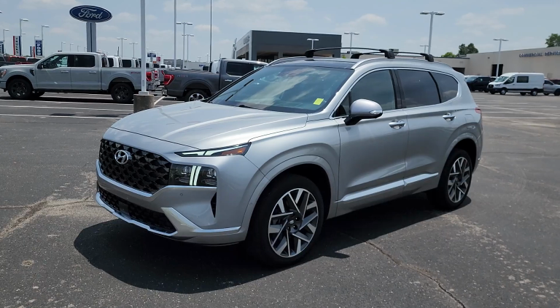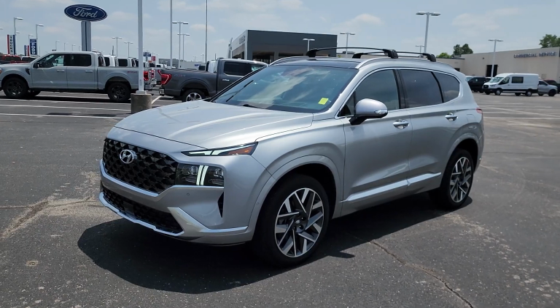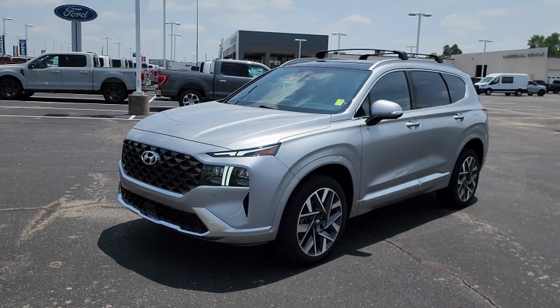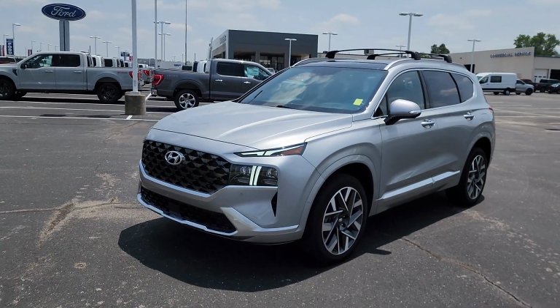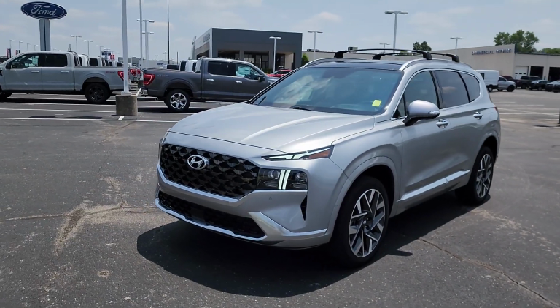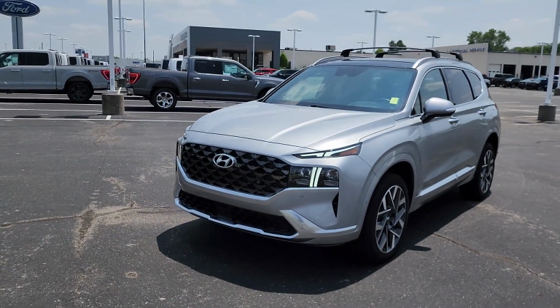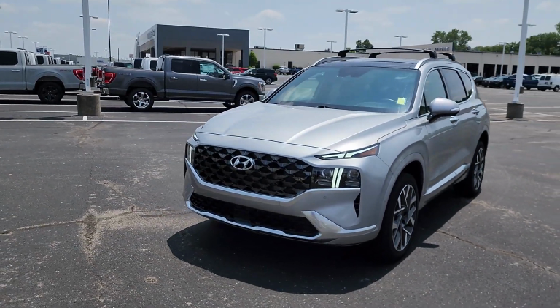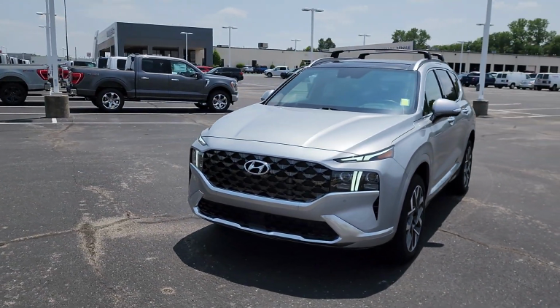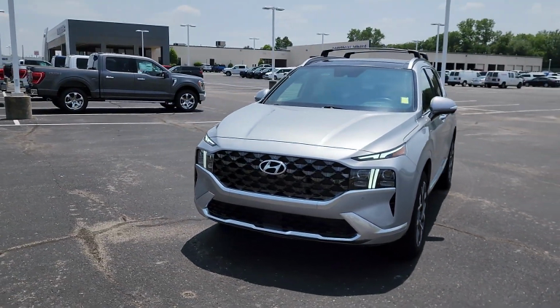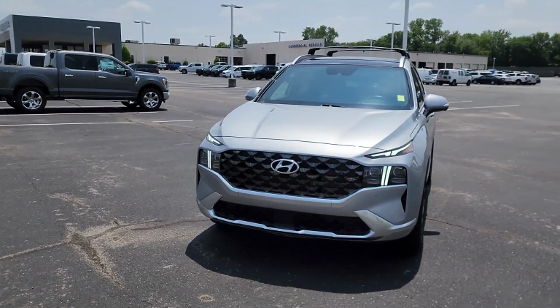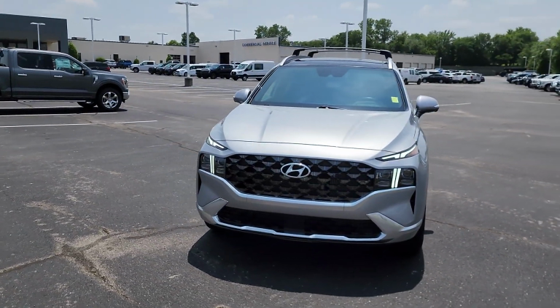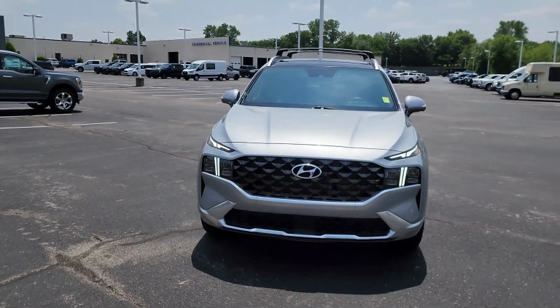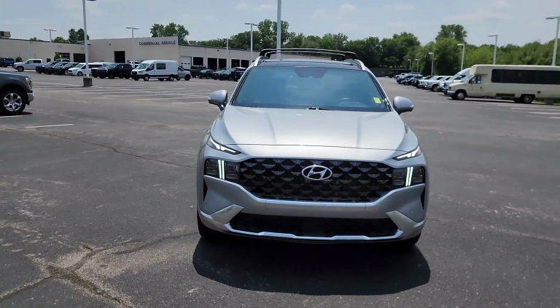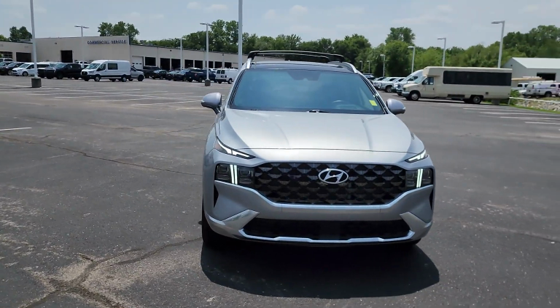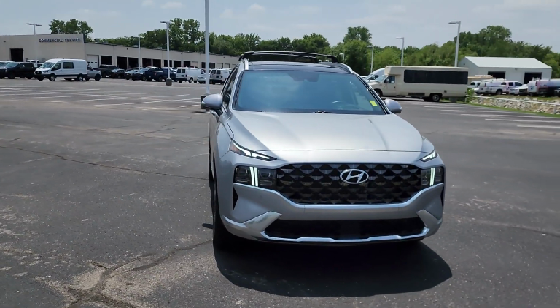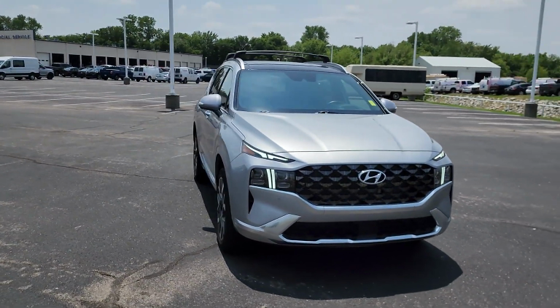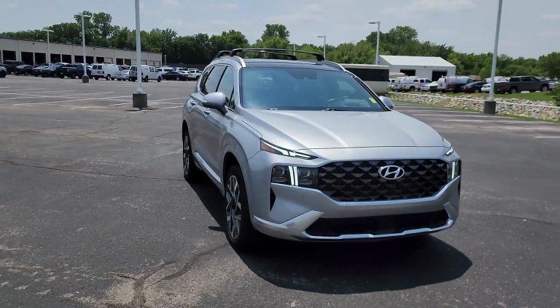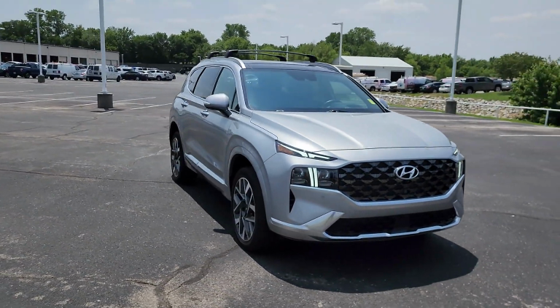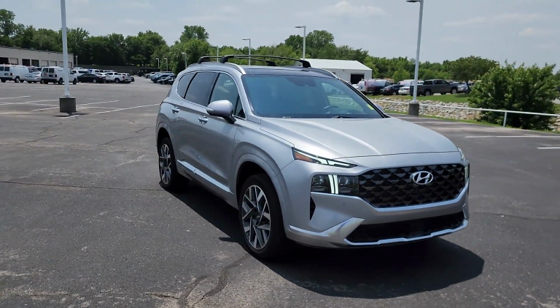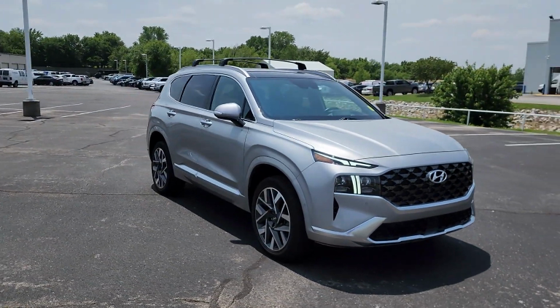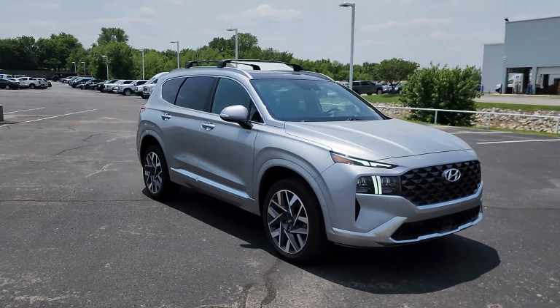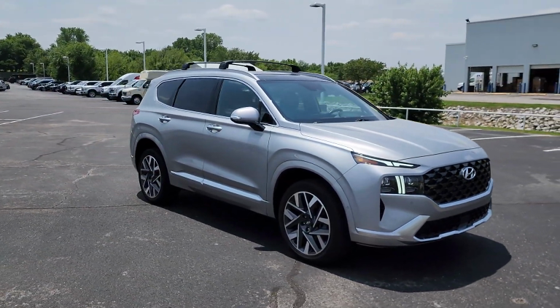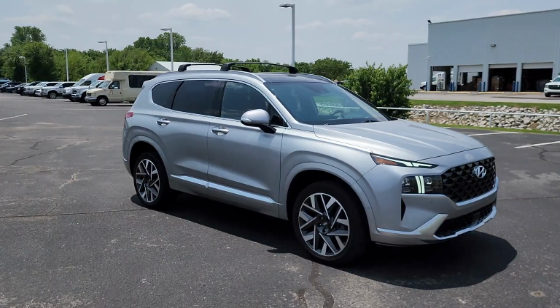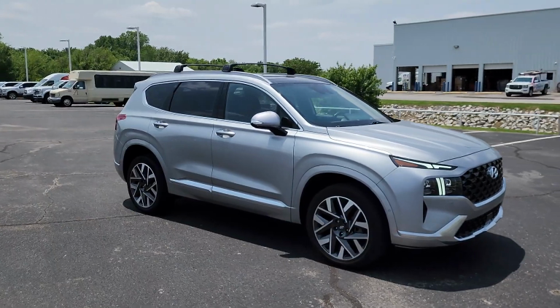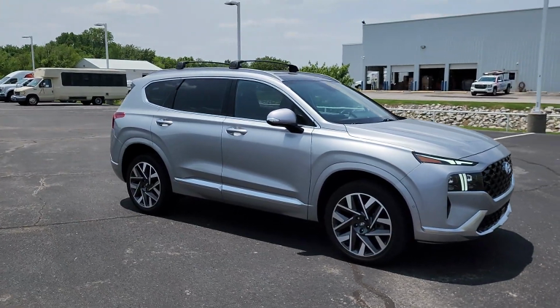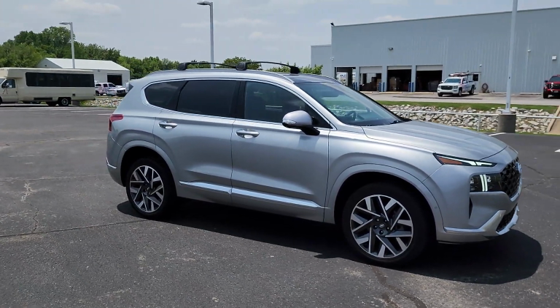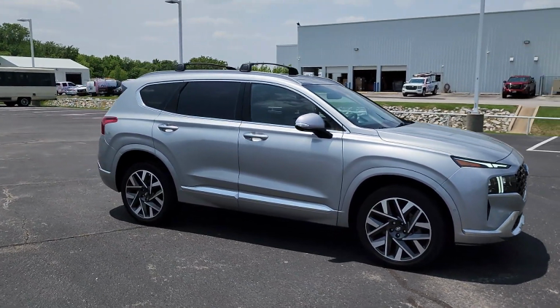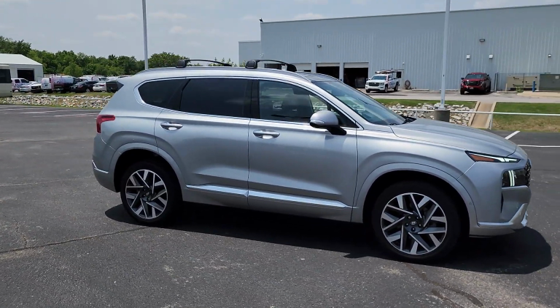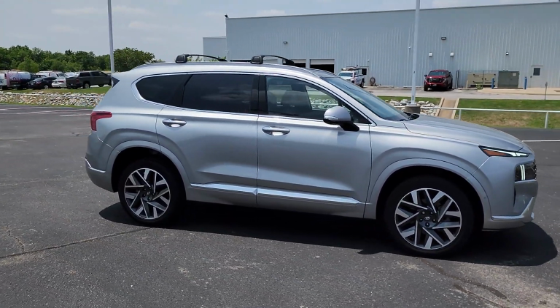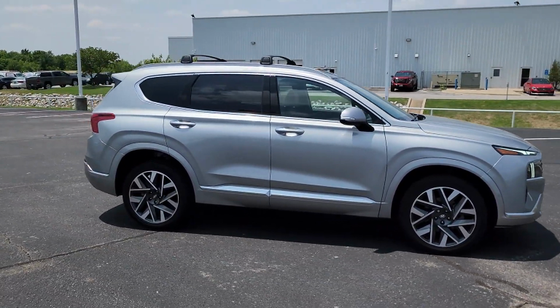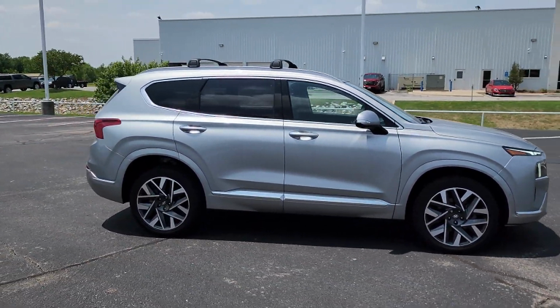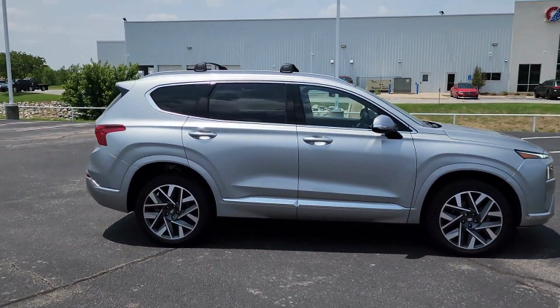Get acquainted with the 2023 Hyundai Santa Fe. This vehicle is an outstanding buy with fewer than 10,000 miles on the odometer. Handsome and versatile, this Santa Fe brings ease and comfort to your busy lifestyle.